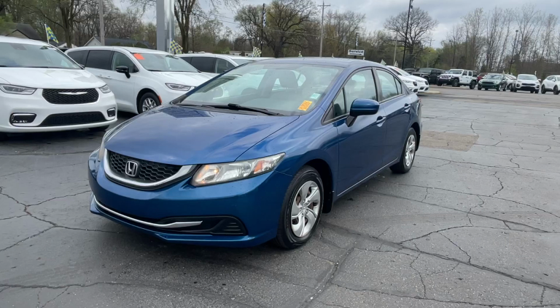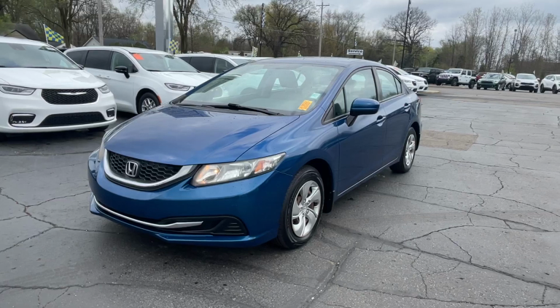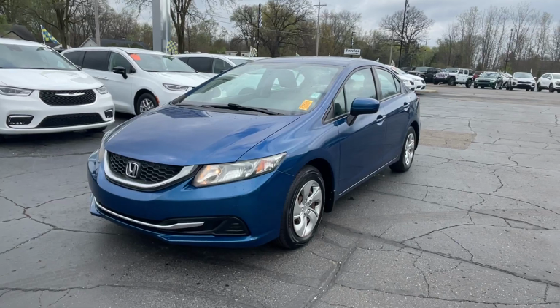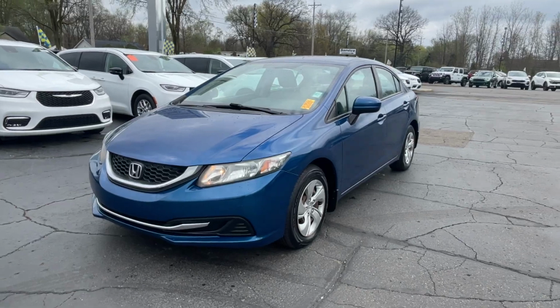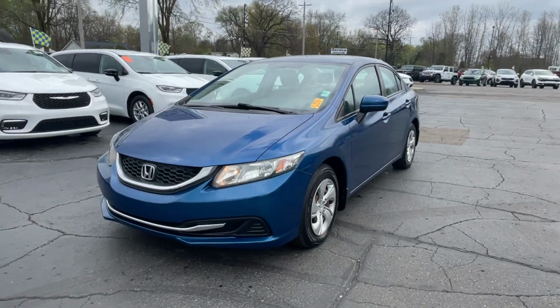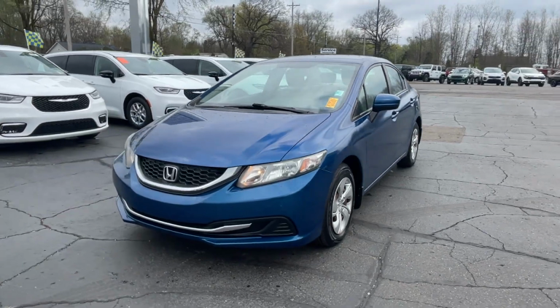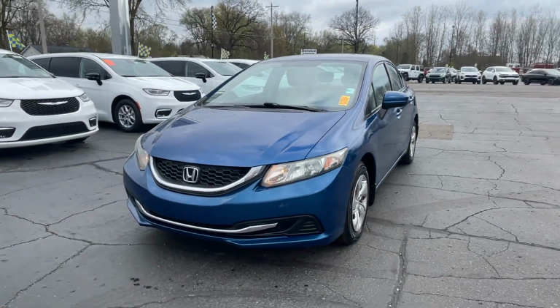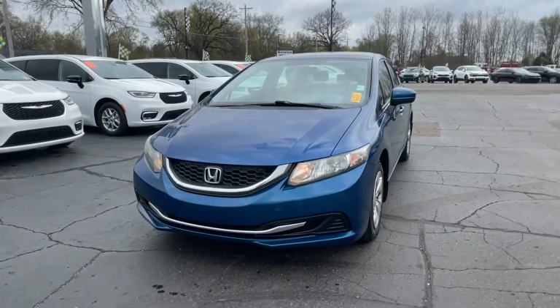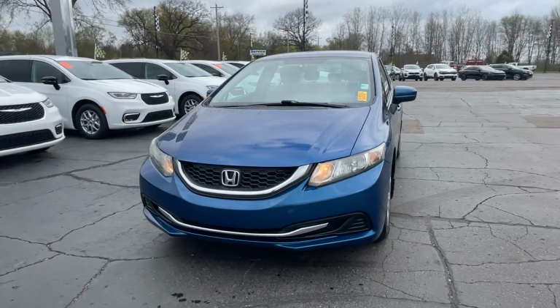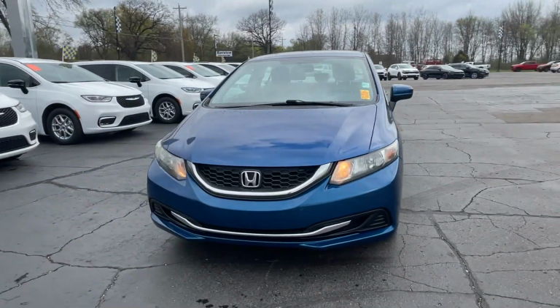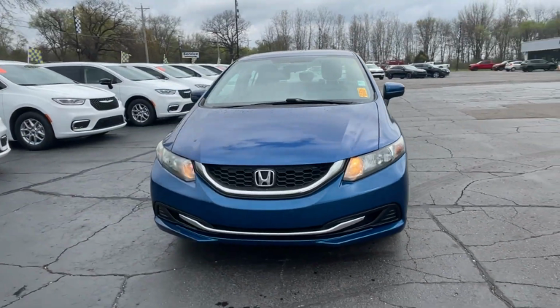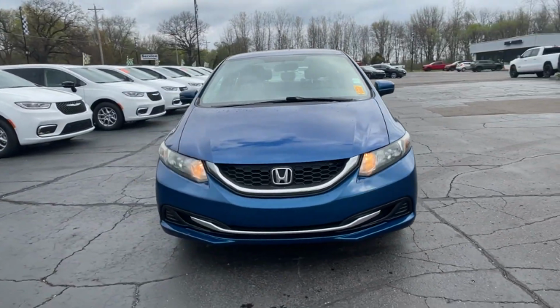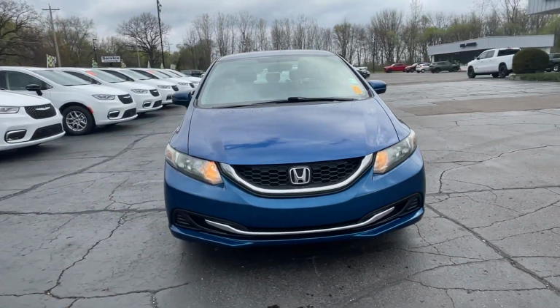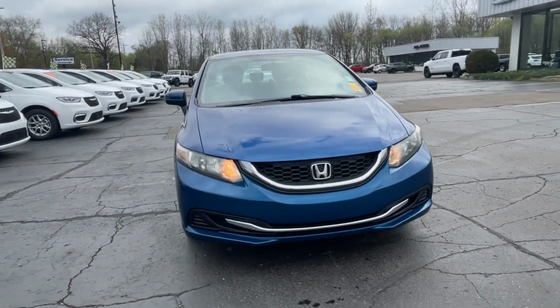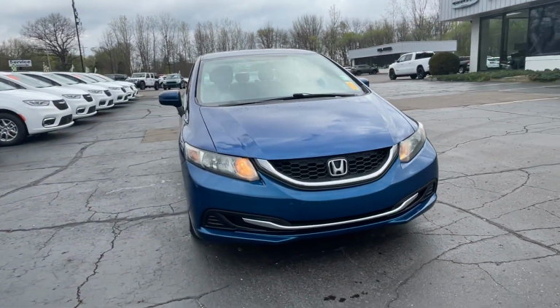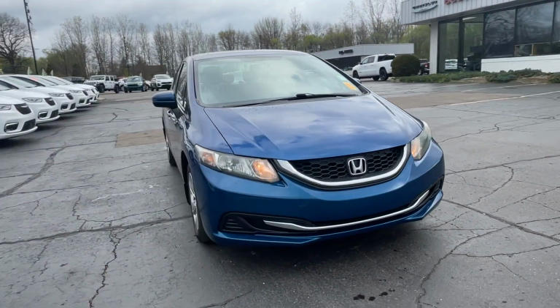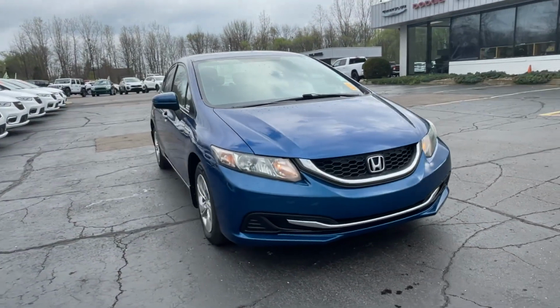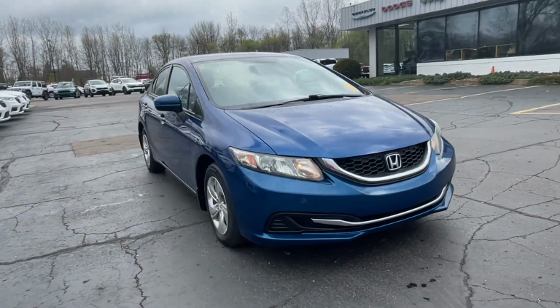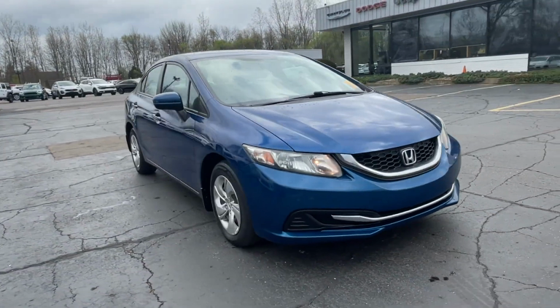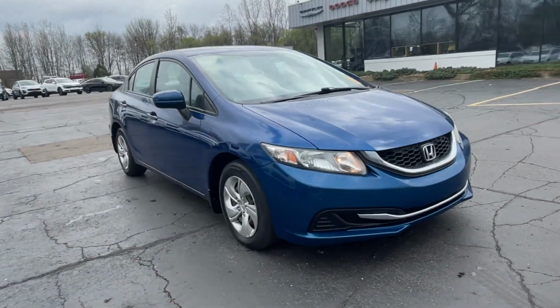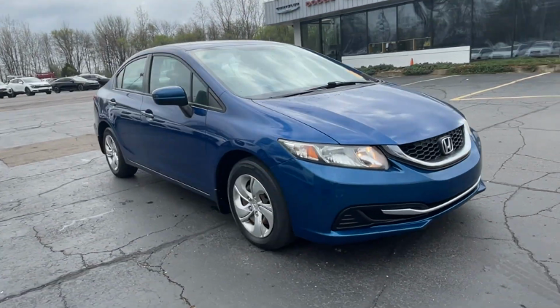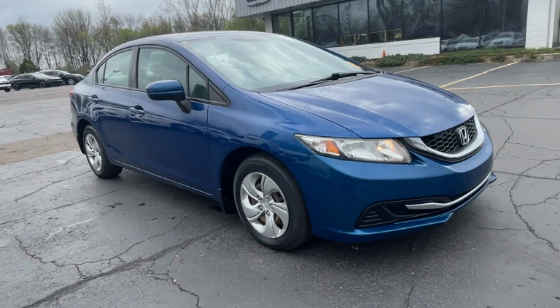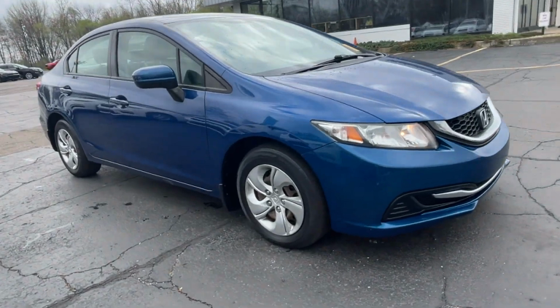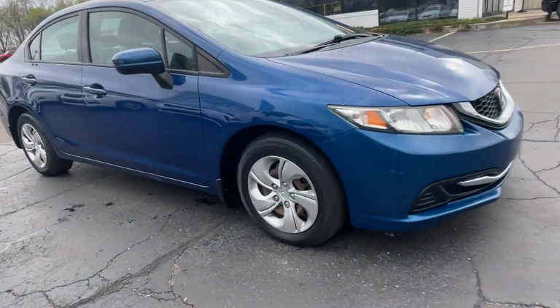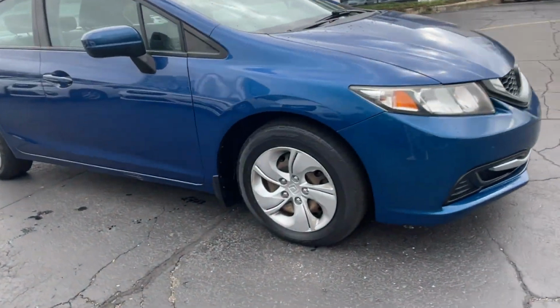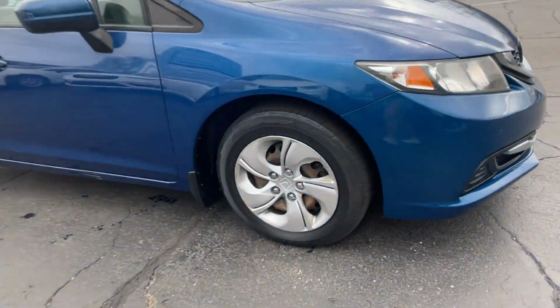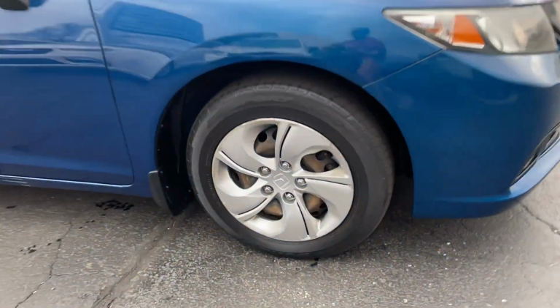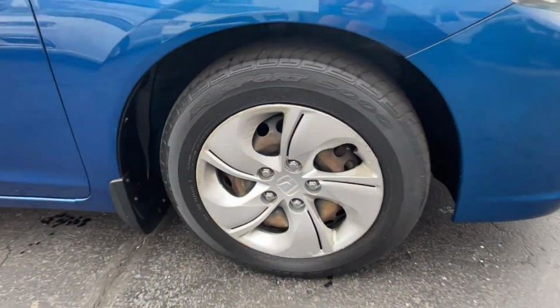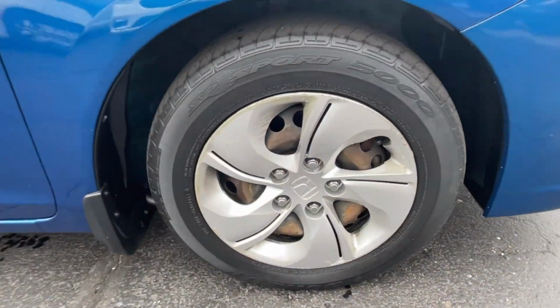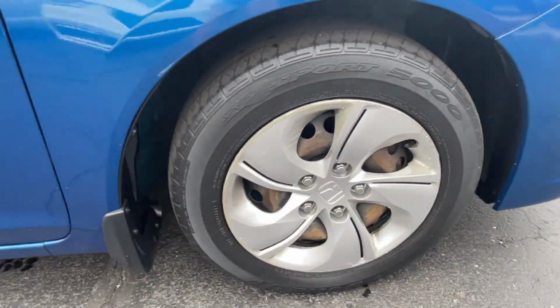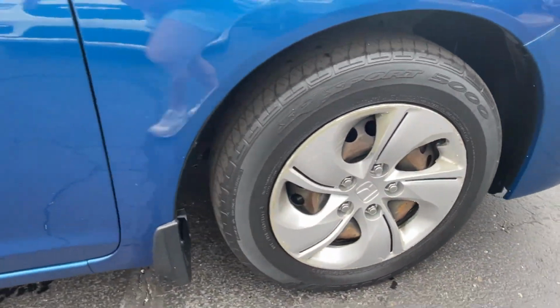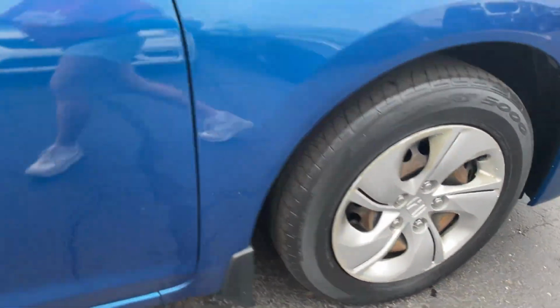2015 Honda Civic Sedan. This sedan combines safety and comfort with style and performance.